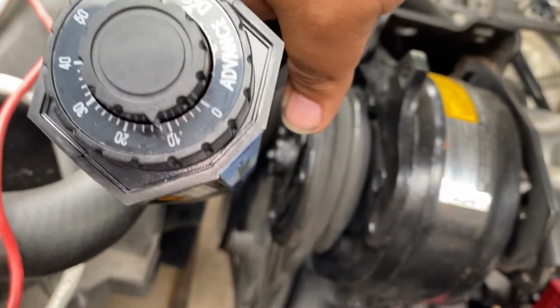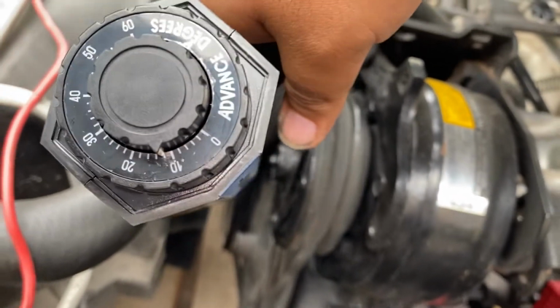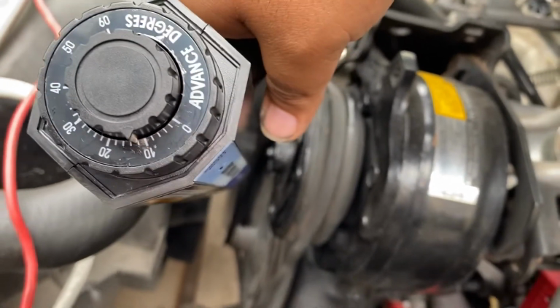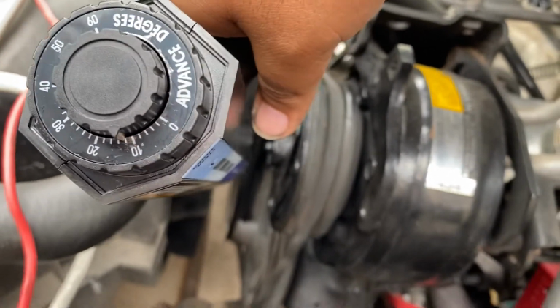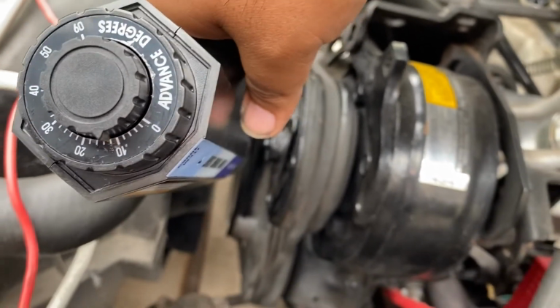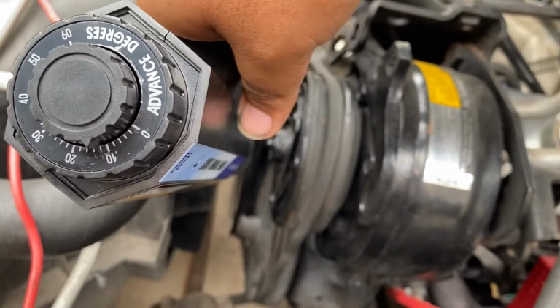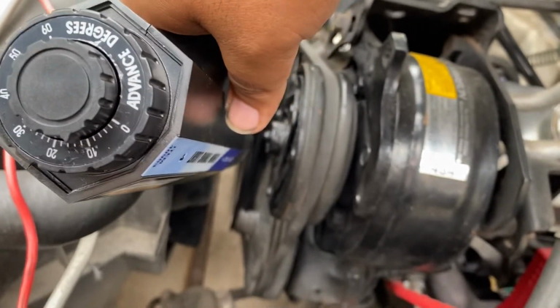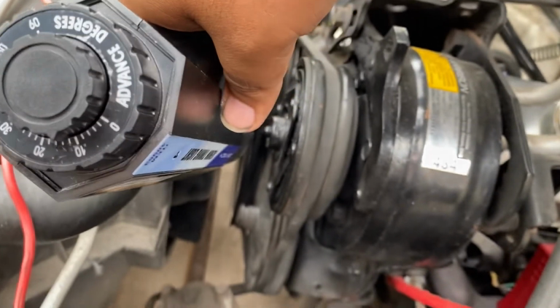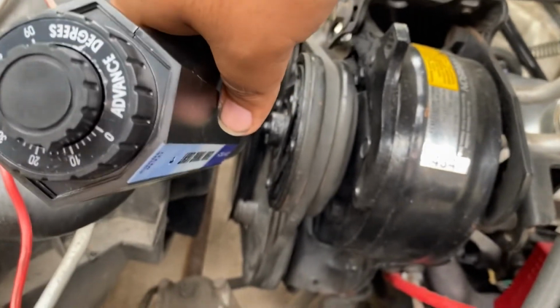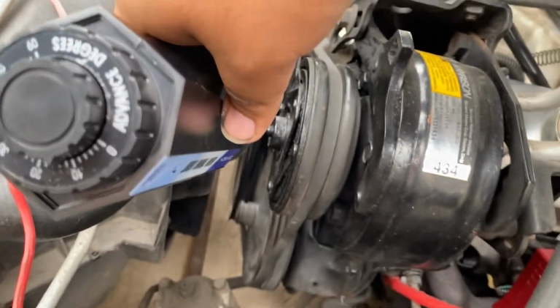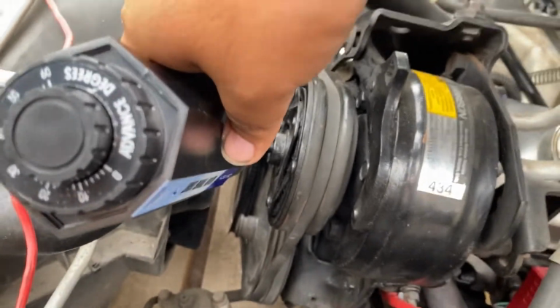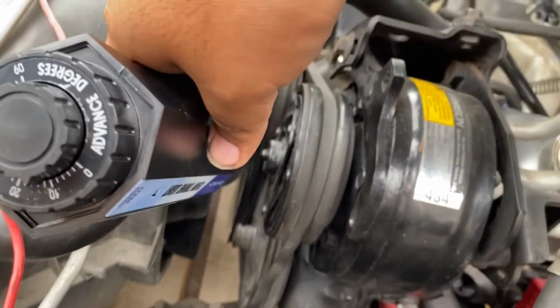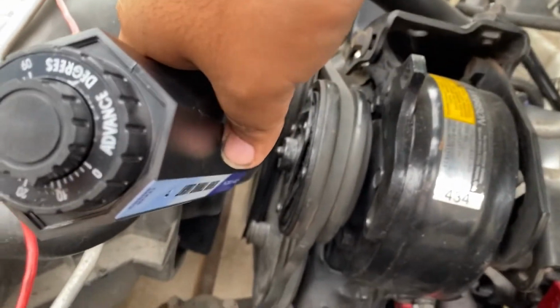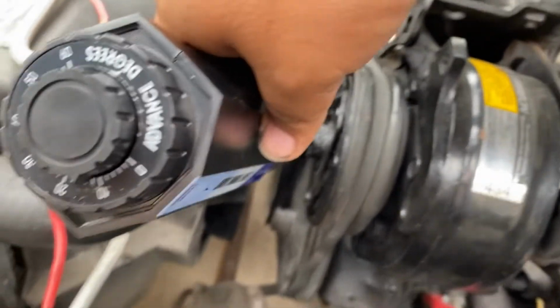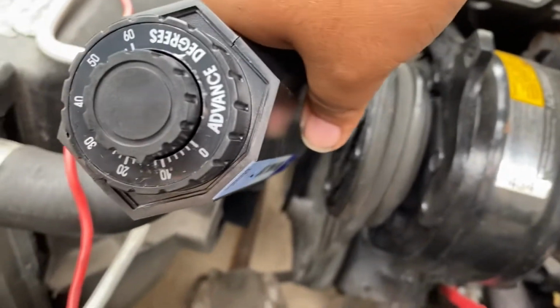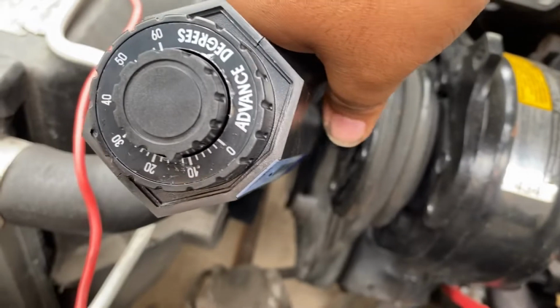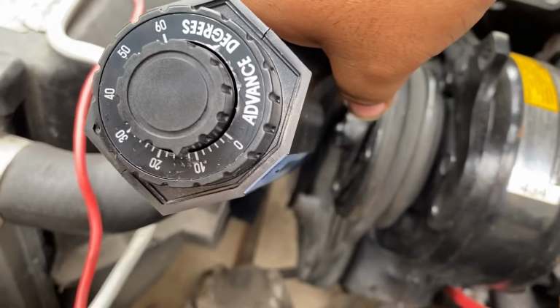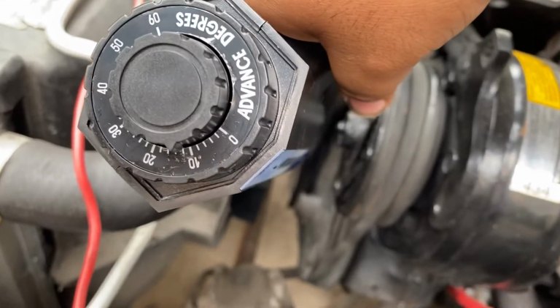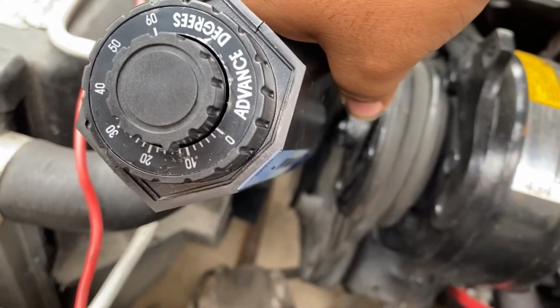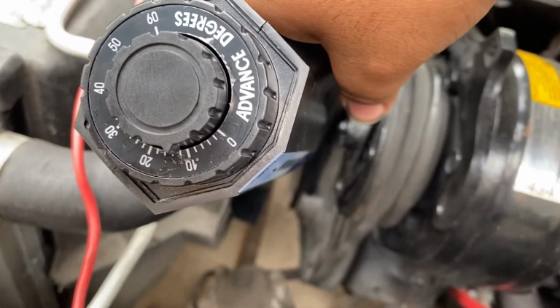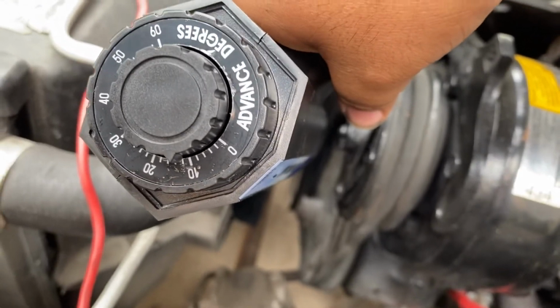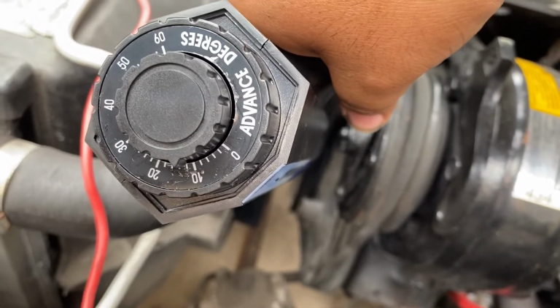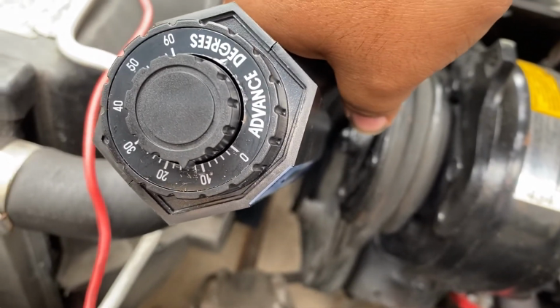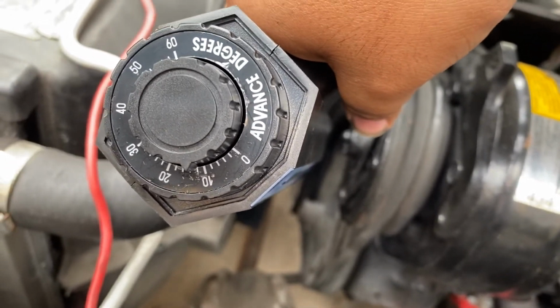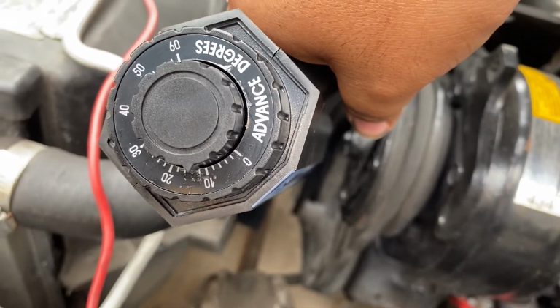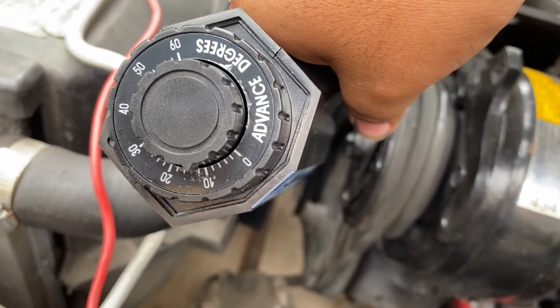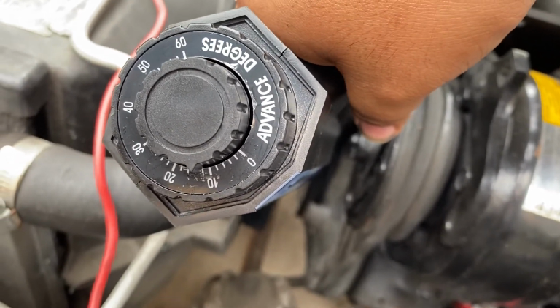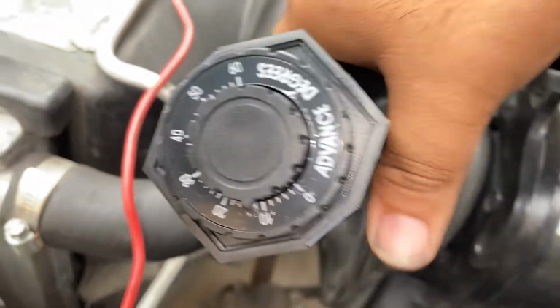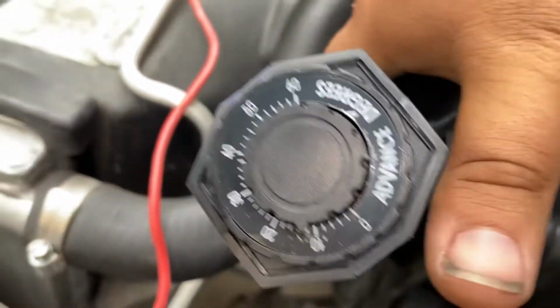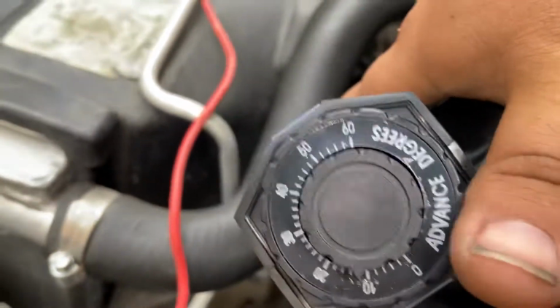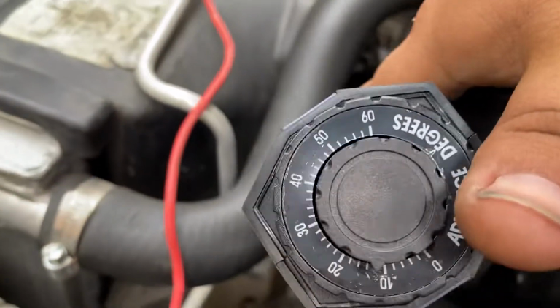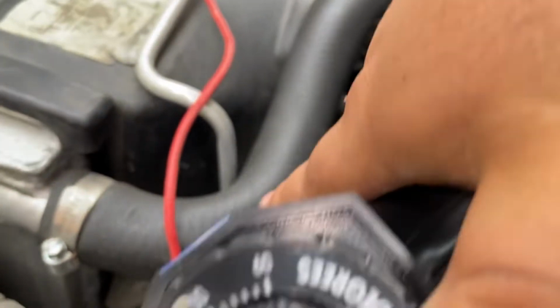Right now I've got it set at 12 degrees, which is pretty normal for a small block Chevy - pretty good timing to start with.